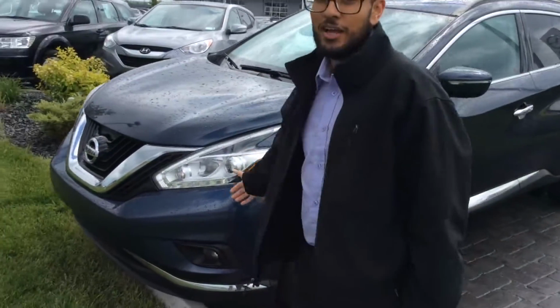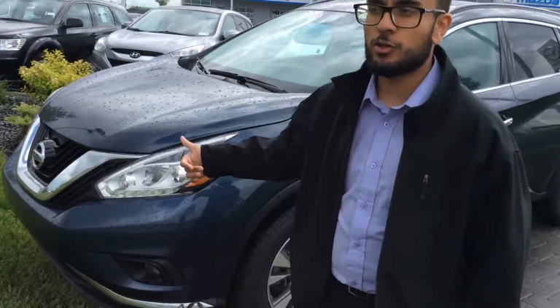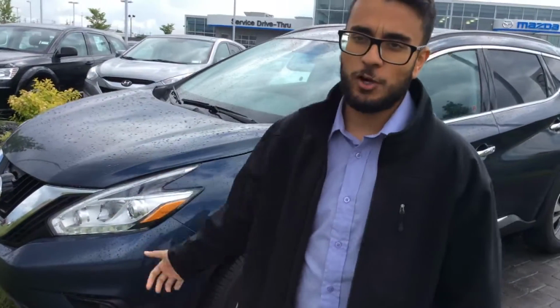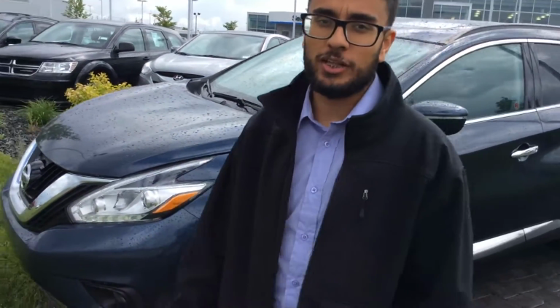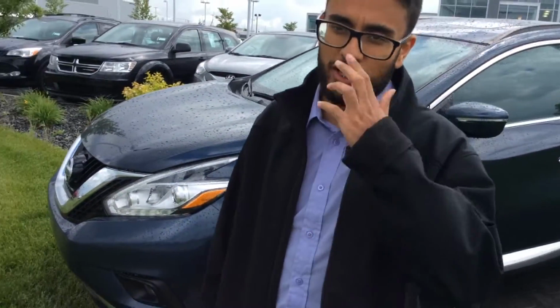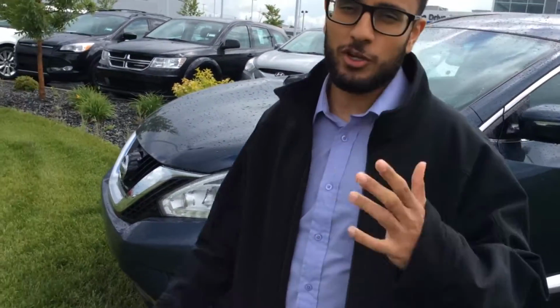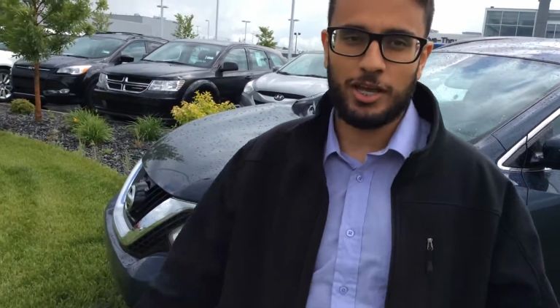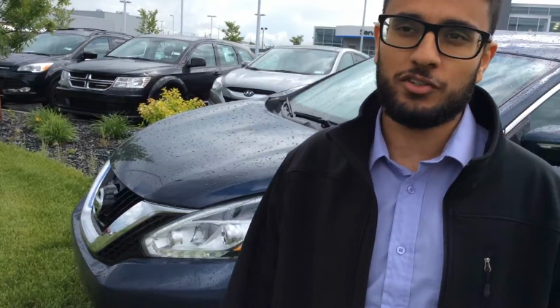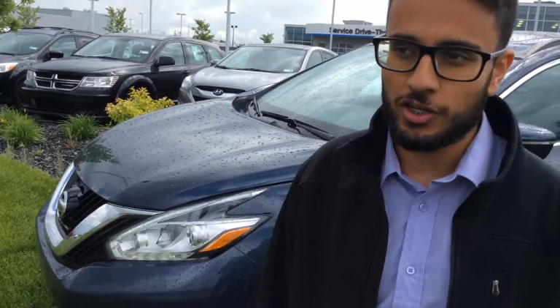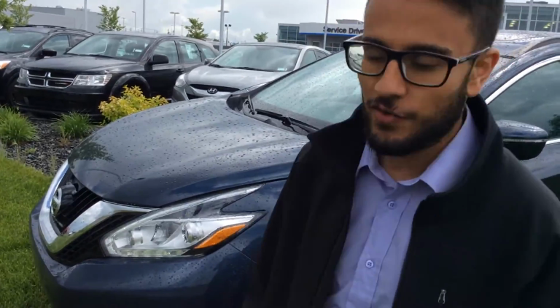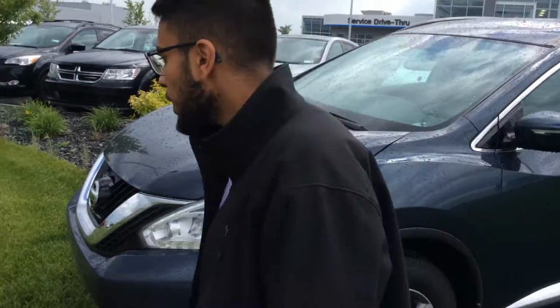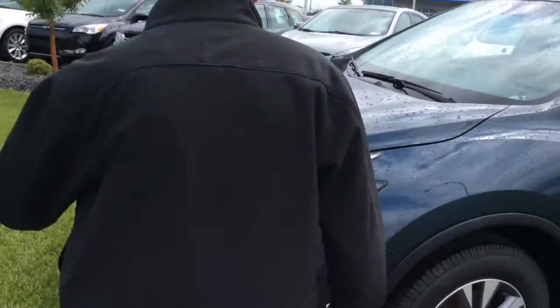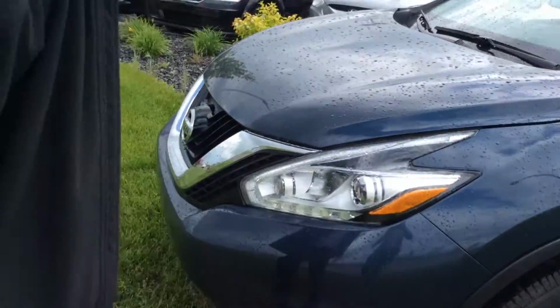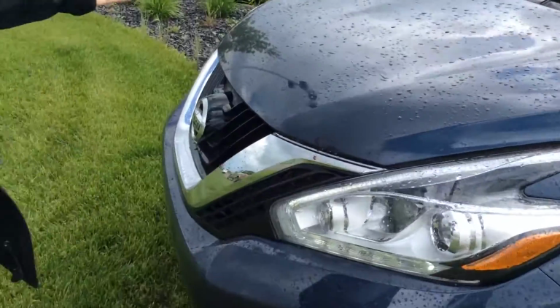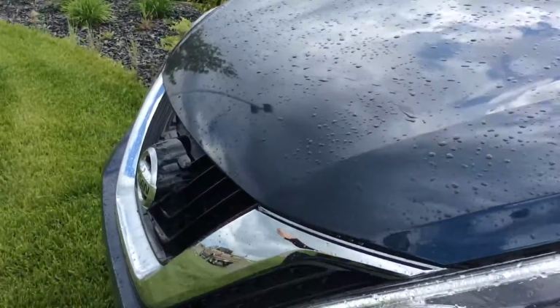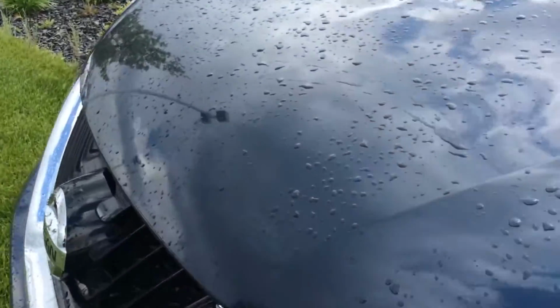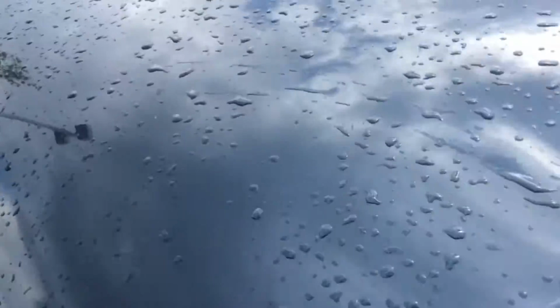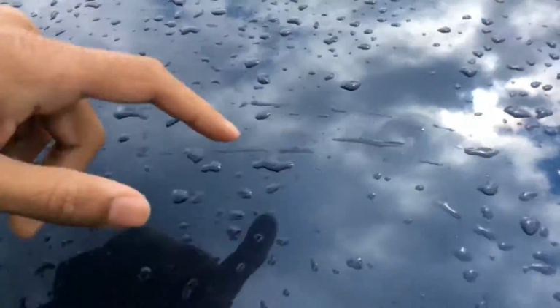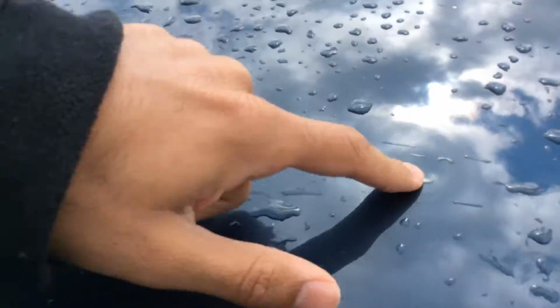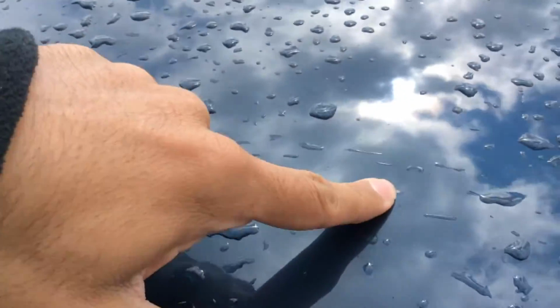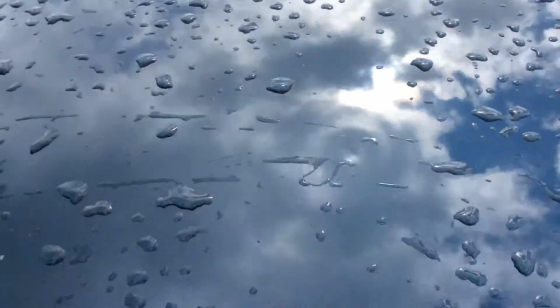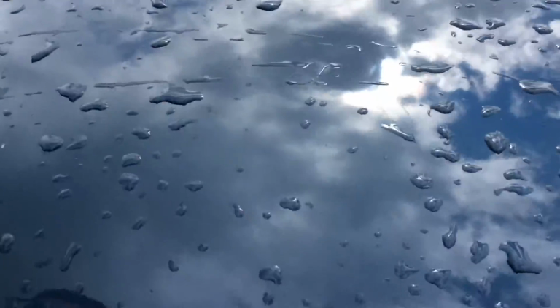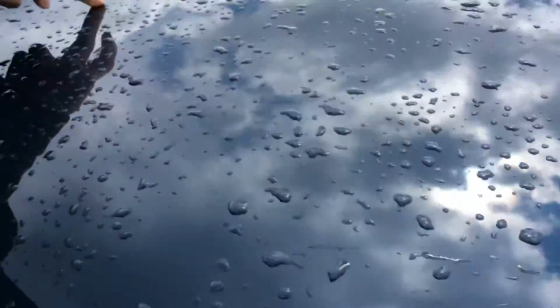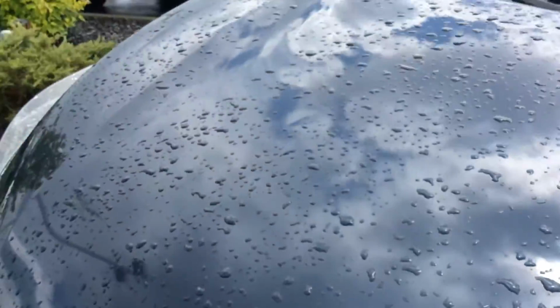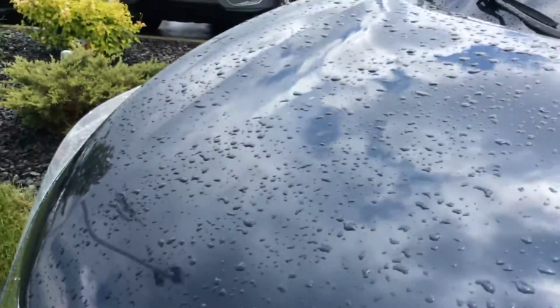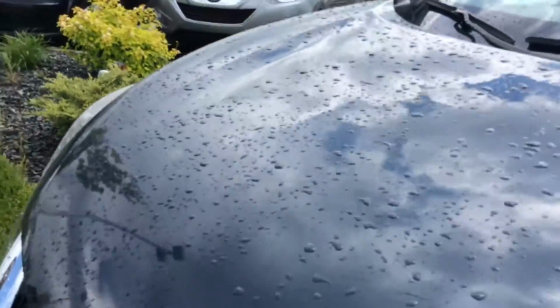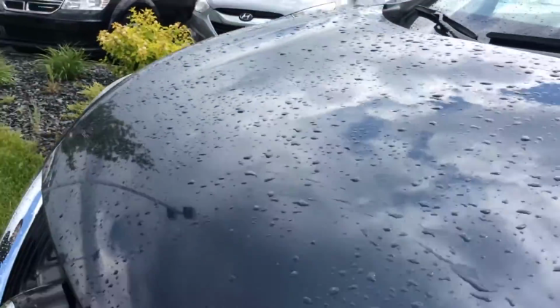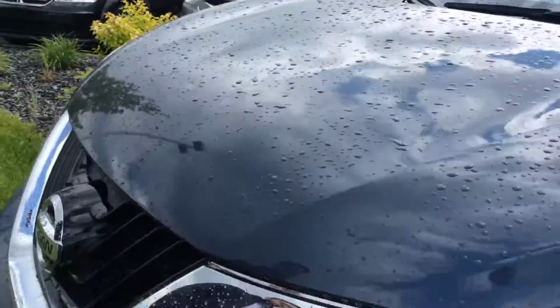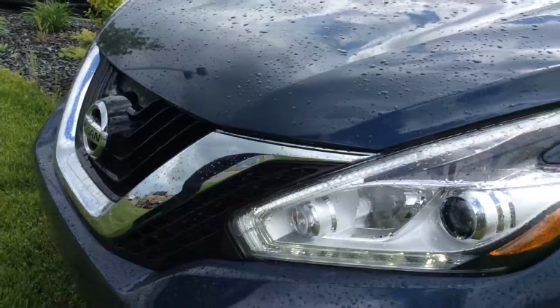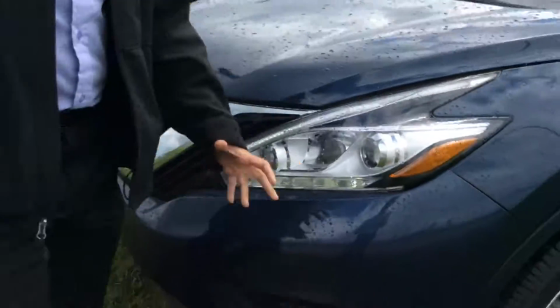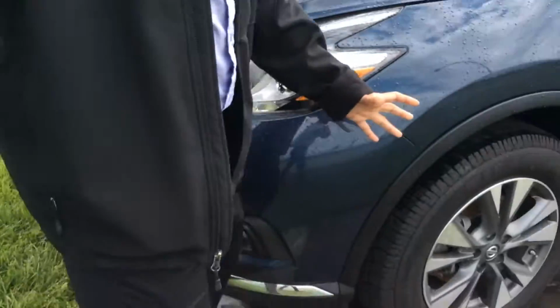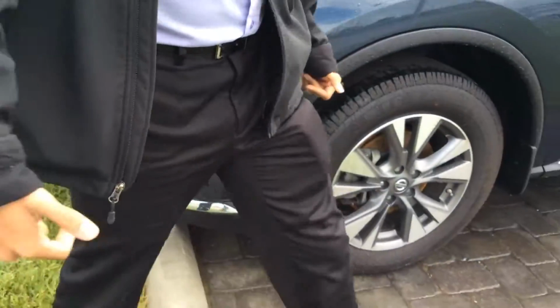As you inquired about the hail damage — yes, there was hail damage as noted on the Carfax. But as you can see, it's almost not even visible. There's a couple dents, like one here and one here. But otherwise, the paint is almost flawless. The vehicle looks beautiful.